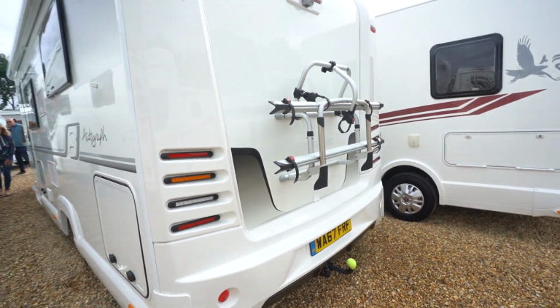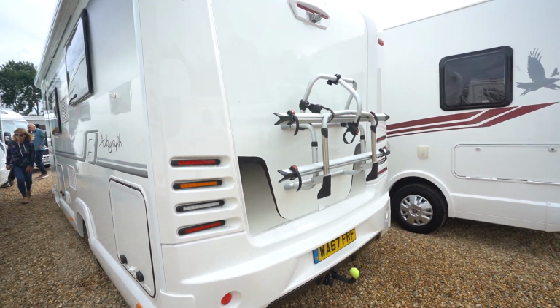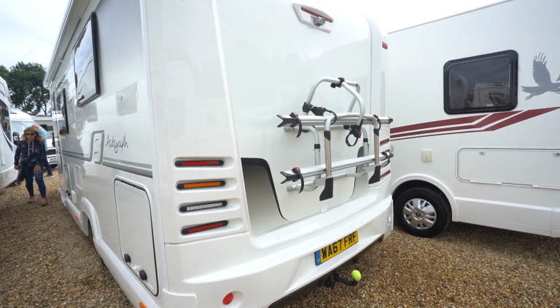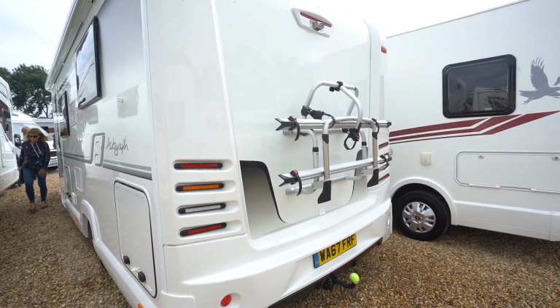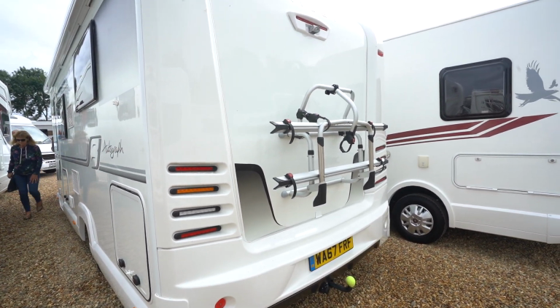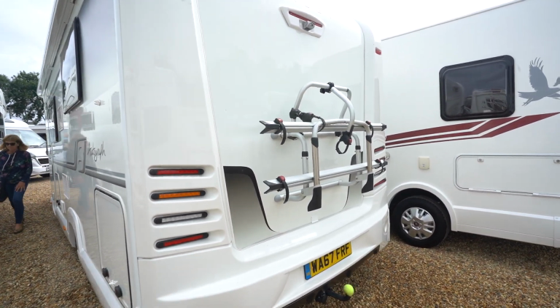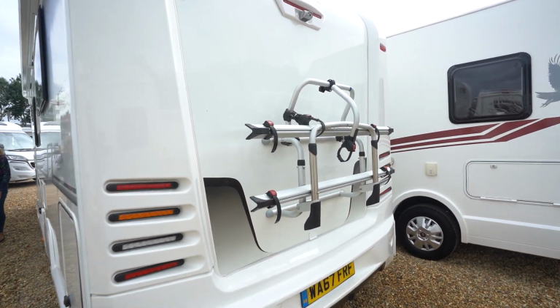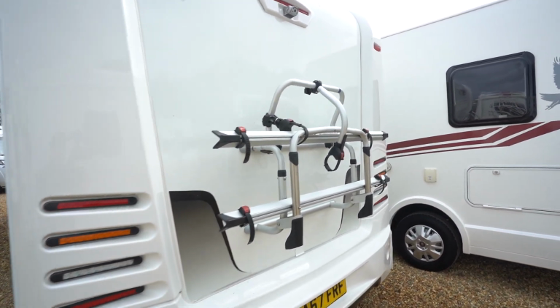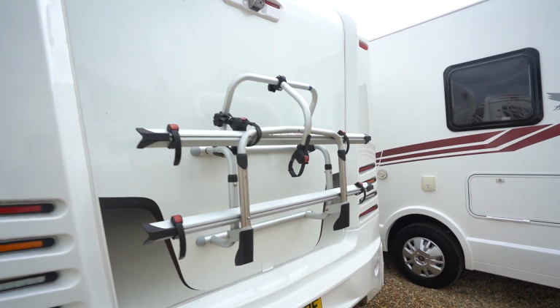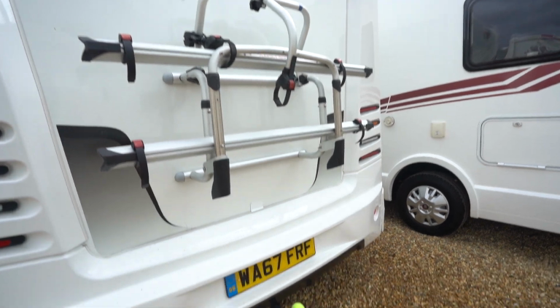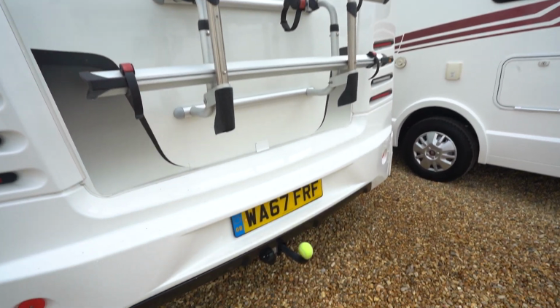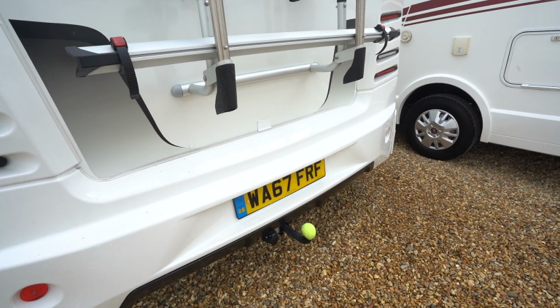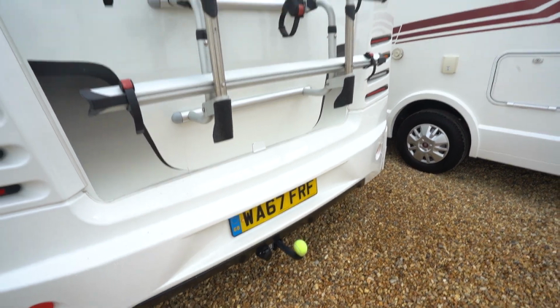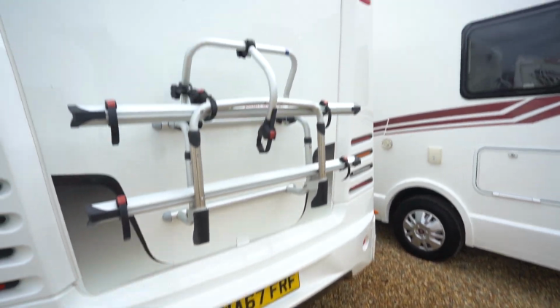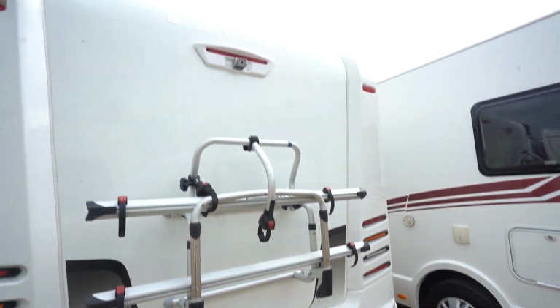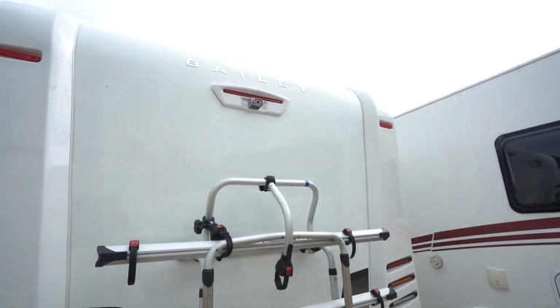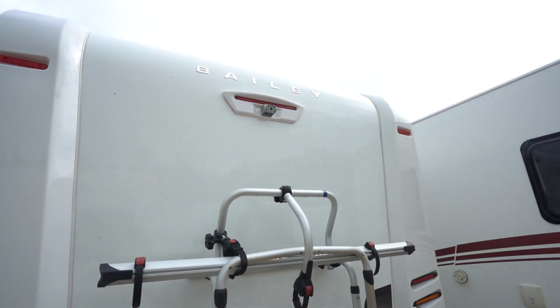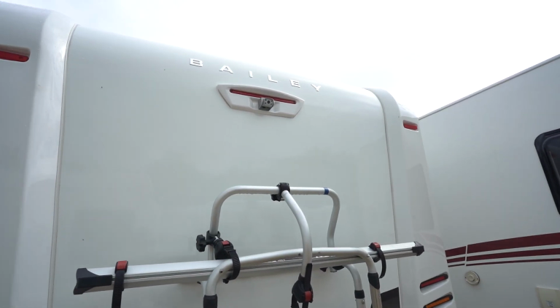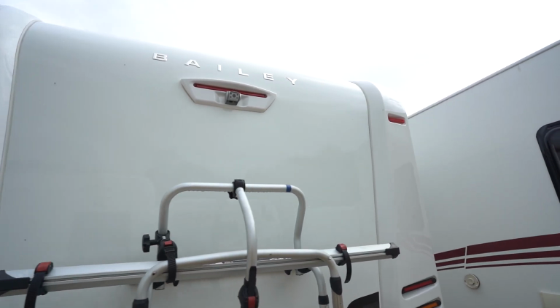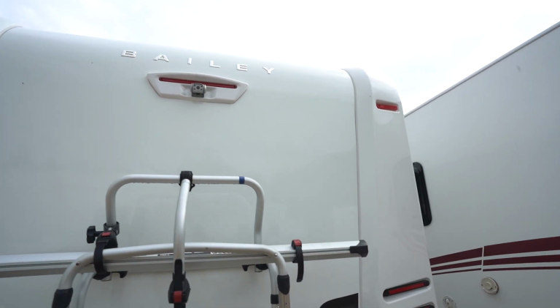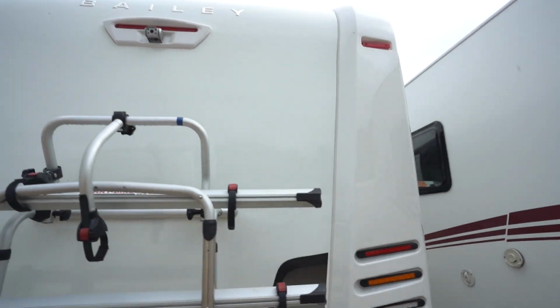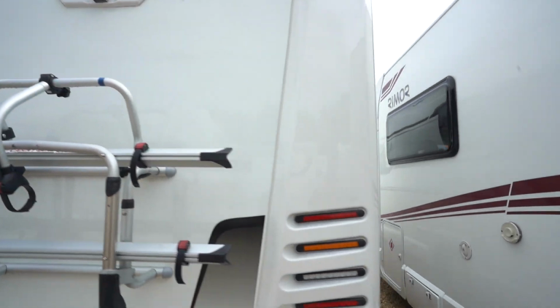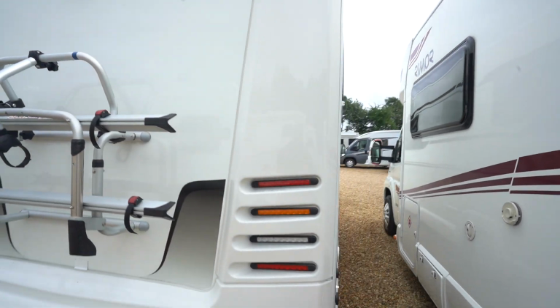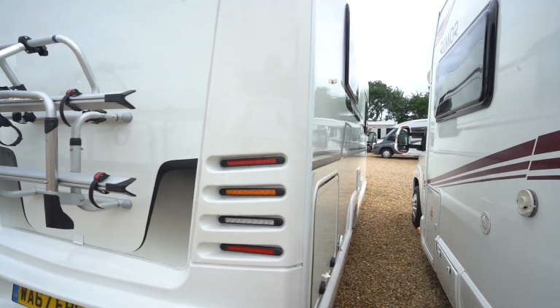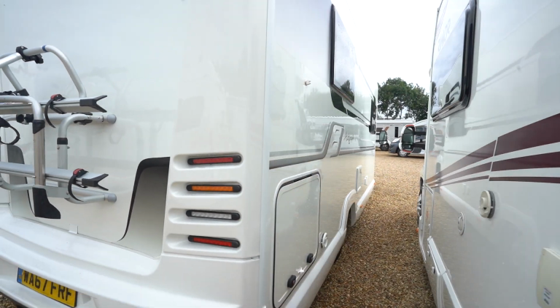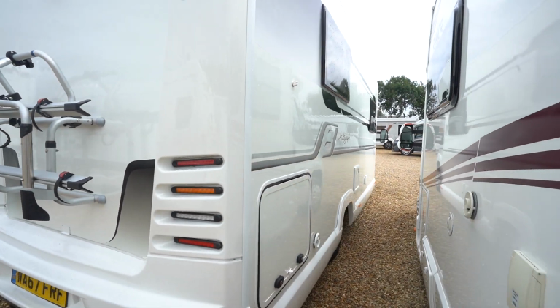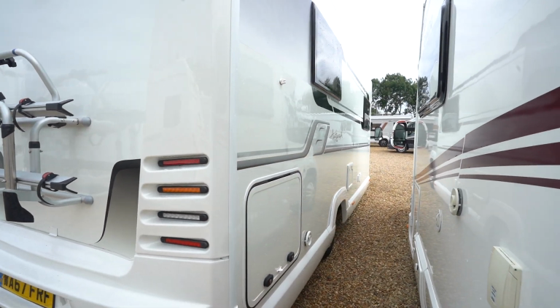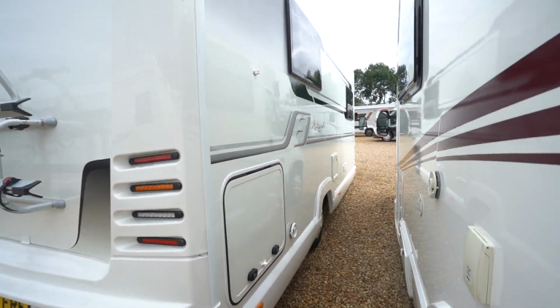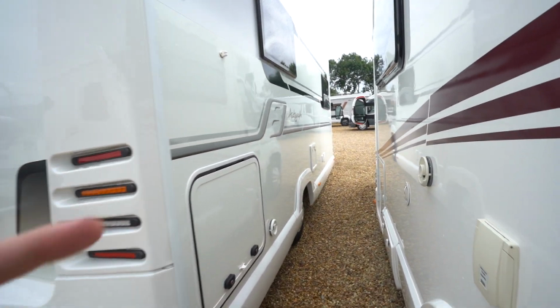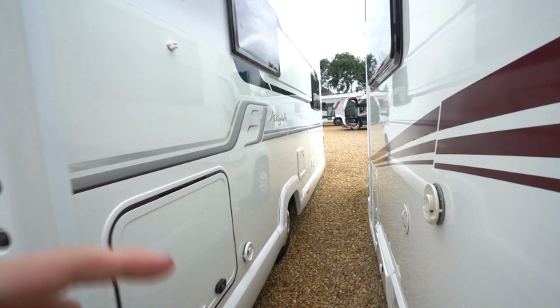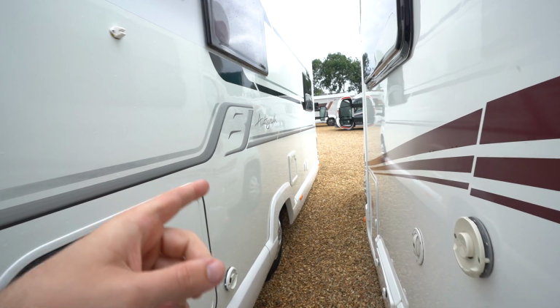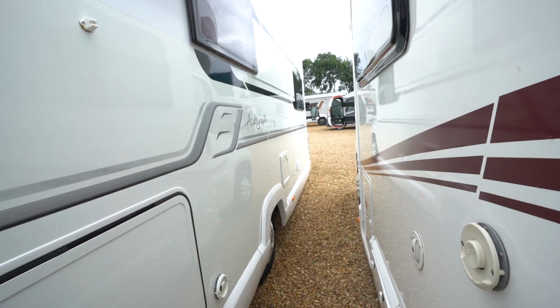At the back you've got a cycle rack, tow bar below and a reversing camera up top. On the other side I believe you've got an external shower point.